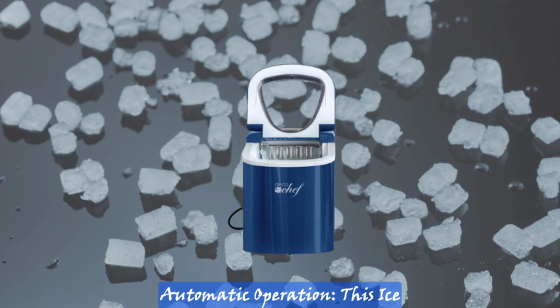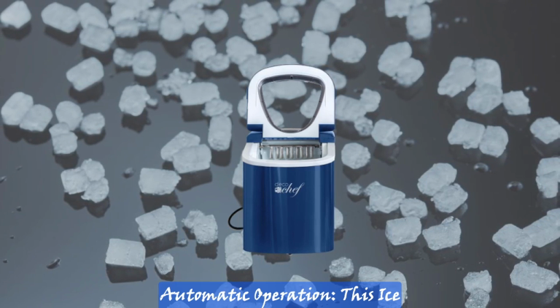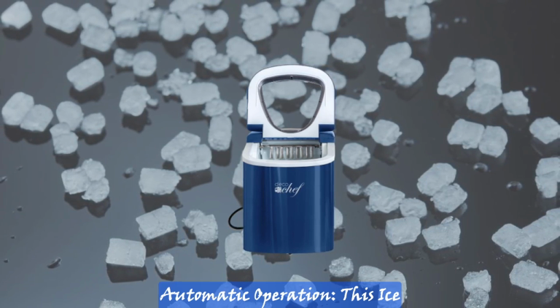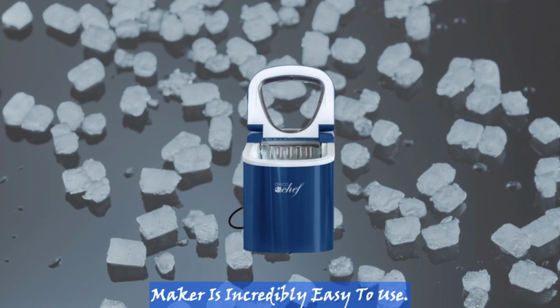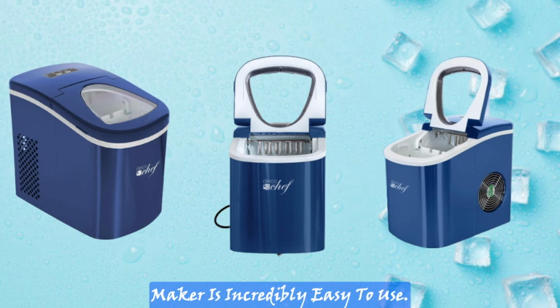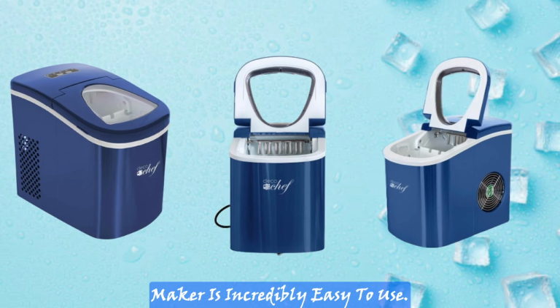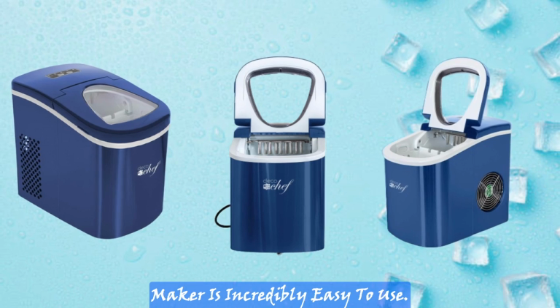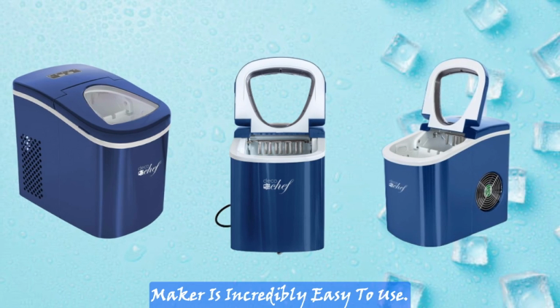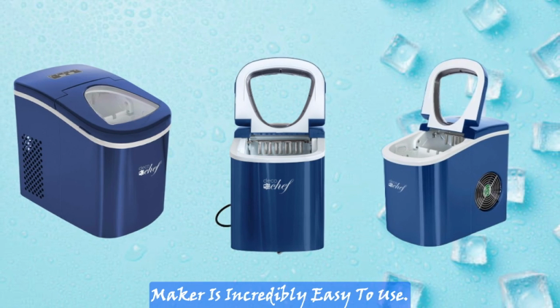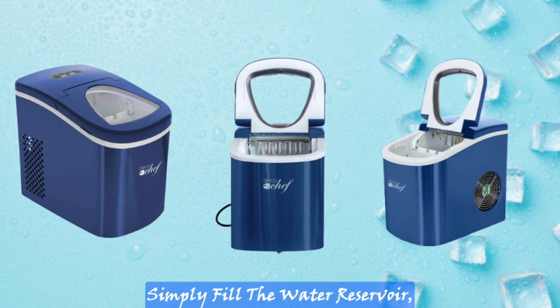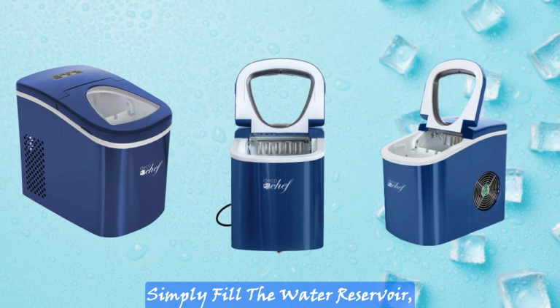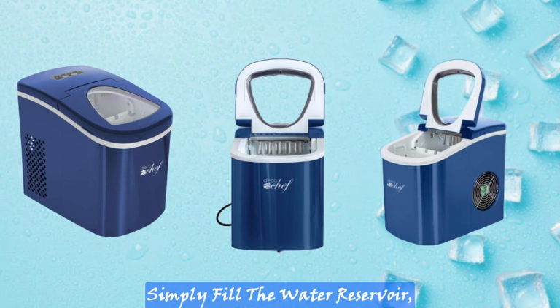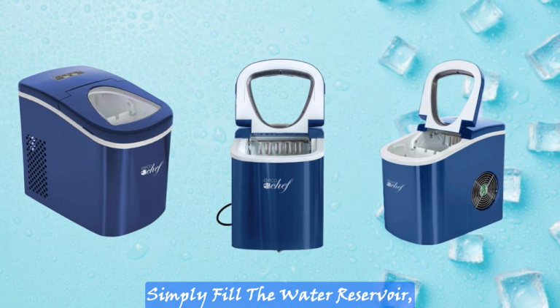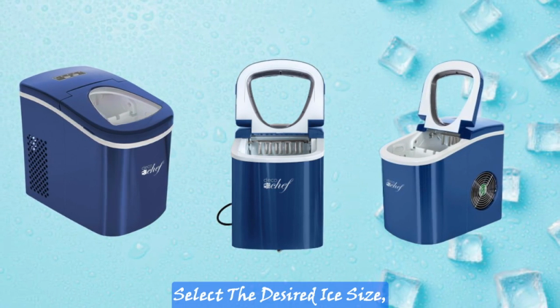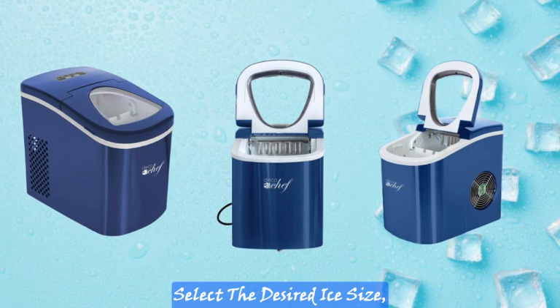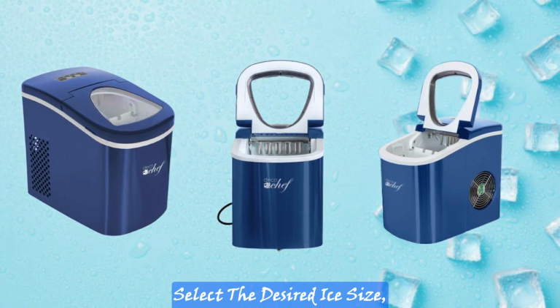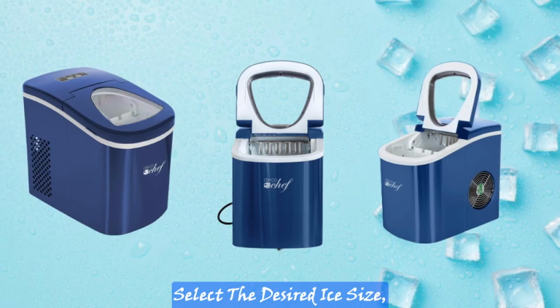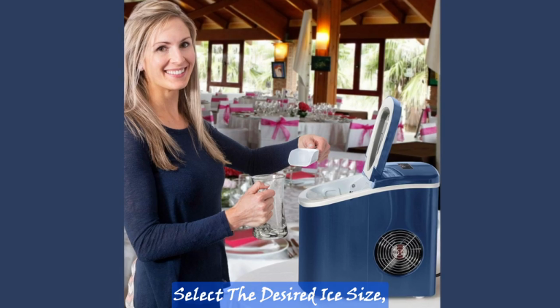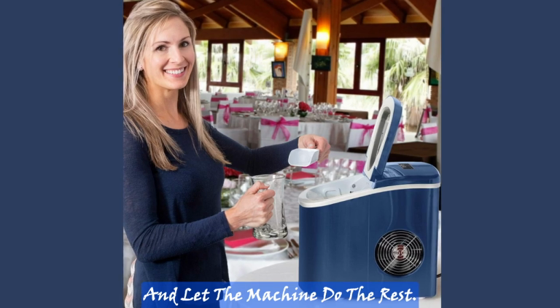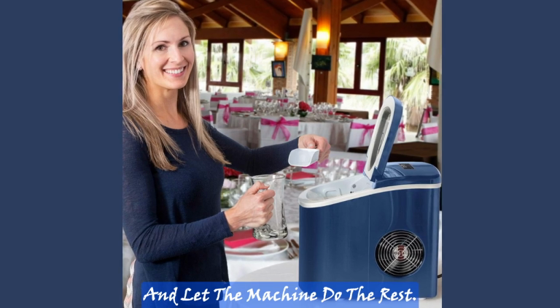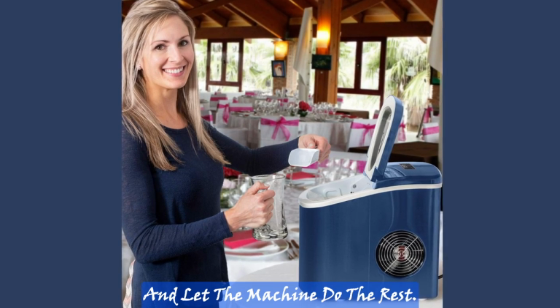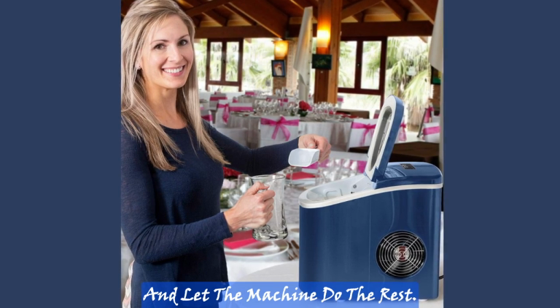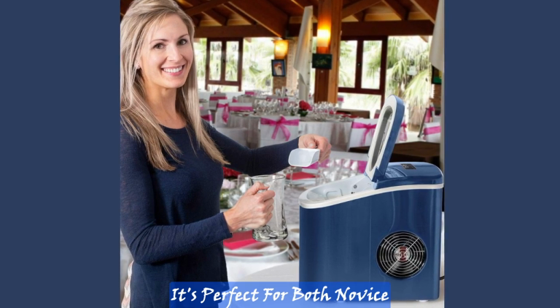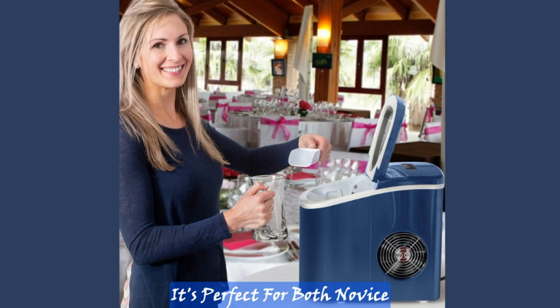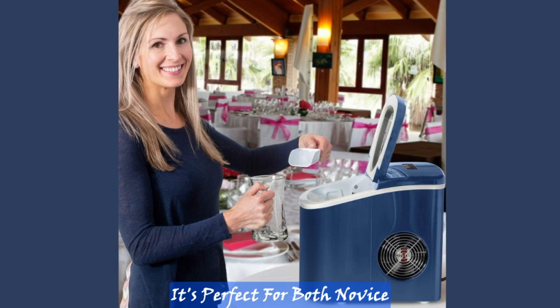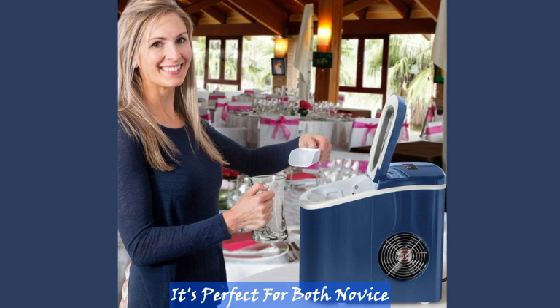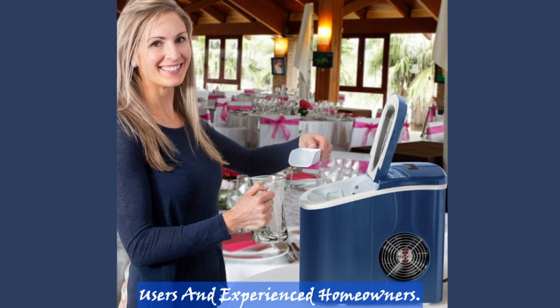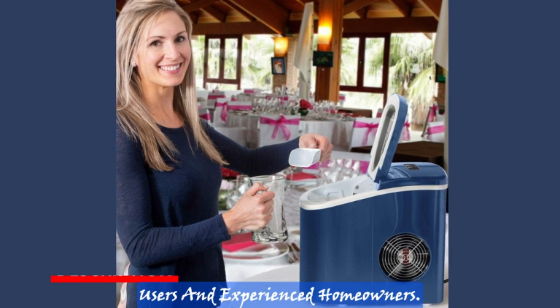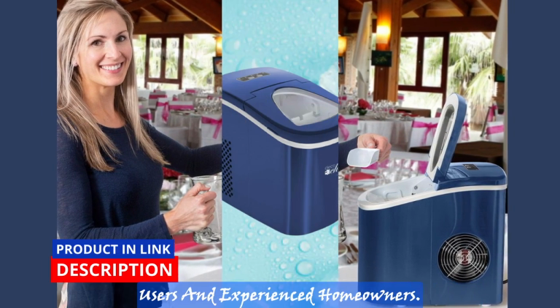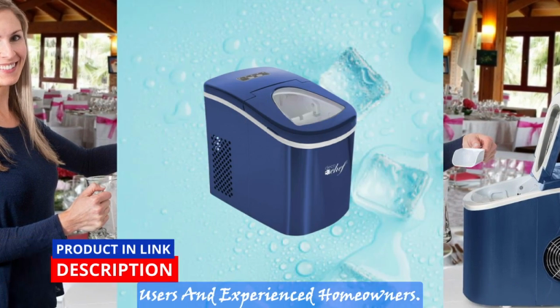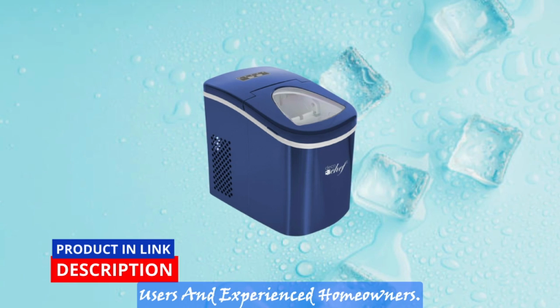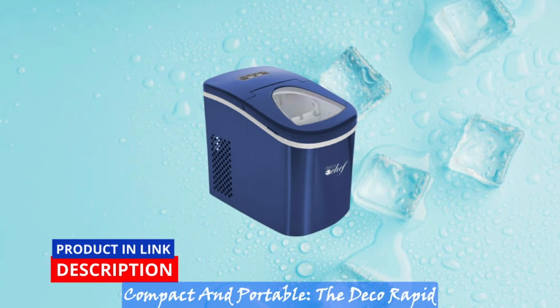Automatic operation. This ice maker is incredibly easy to use. Simply fill the water reservoir, select the desired ice size, and let the machine do the rest. It's perfect for both novice users and experienced homeowners.